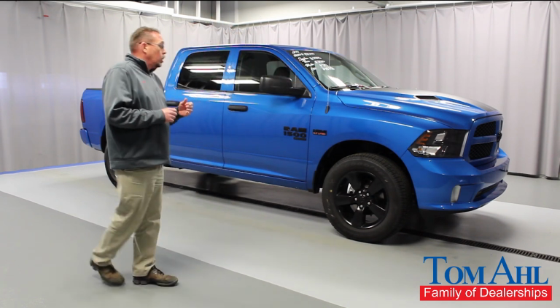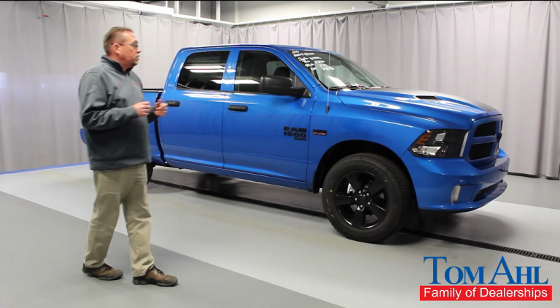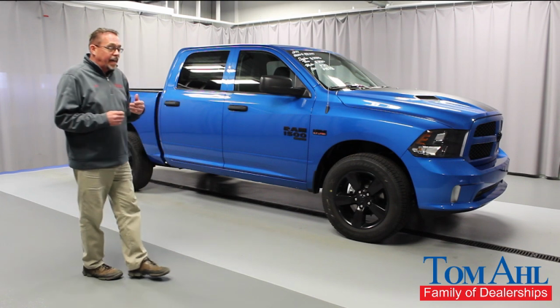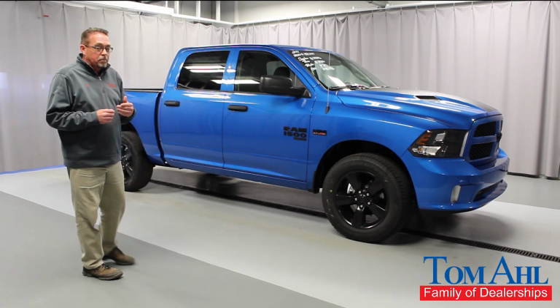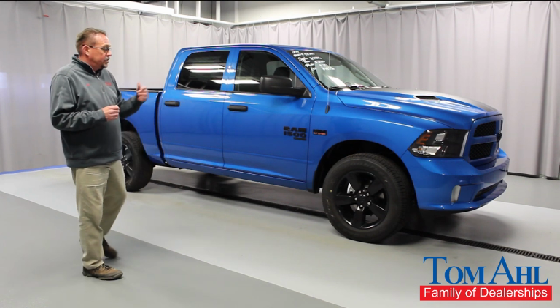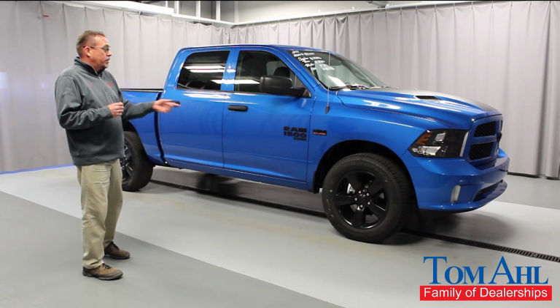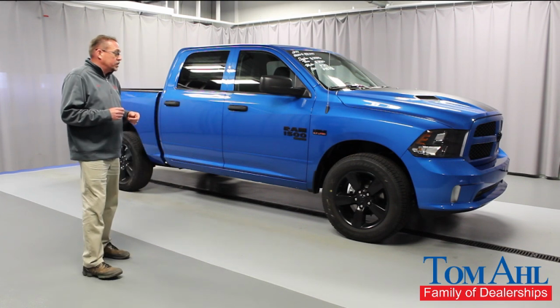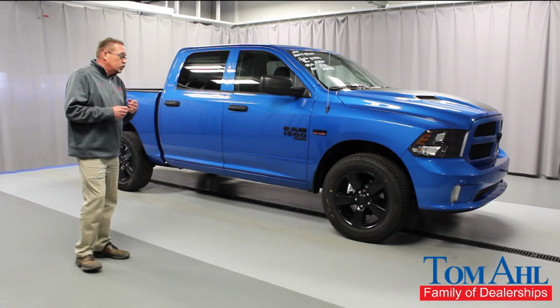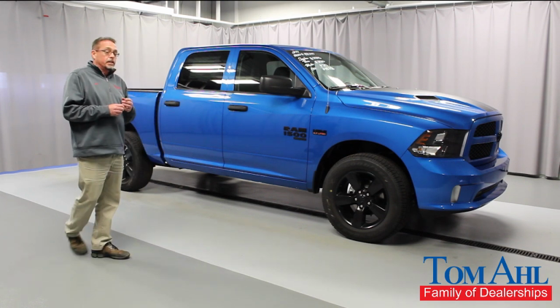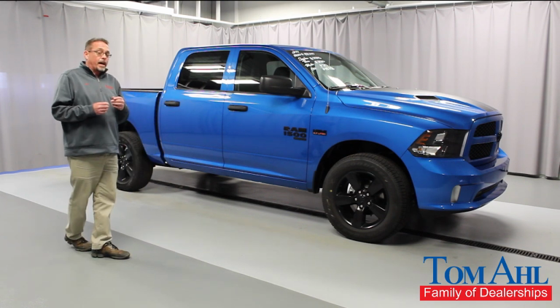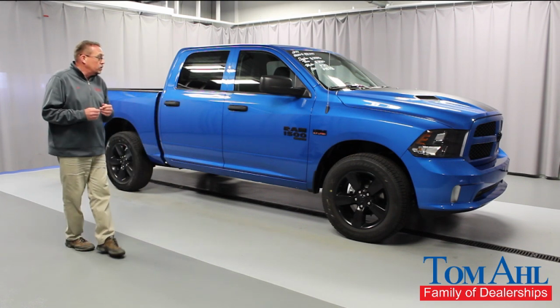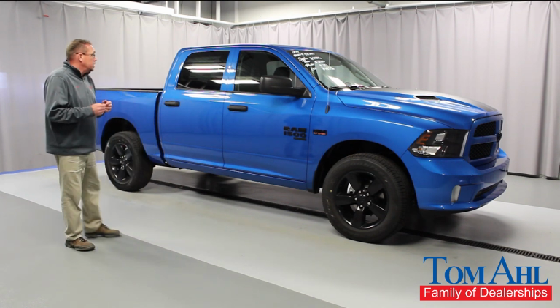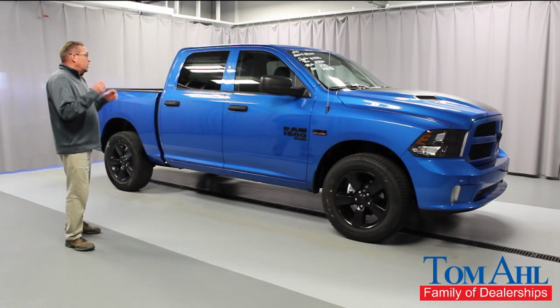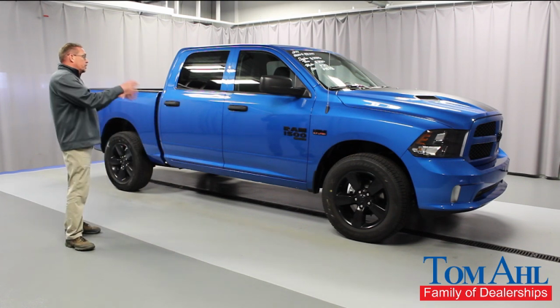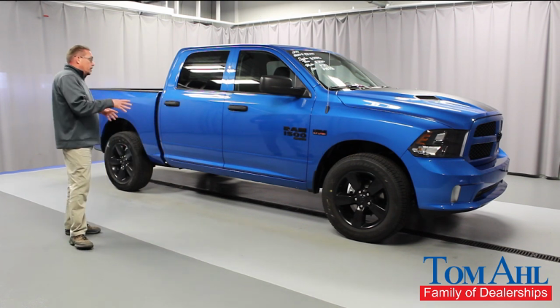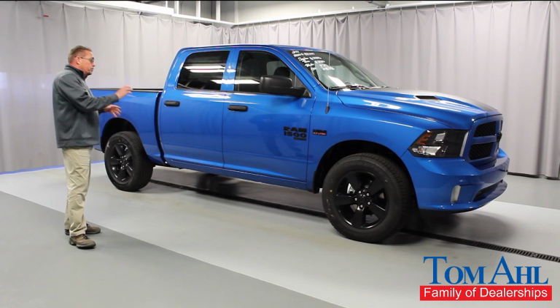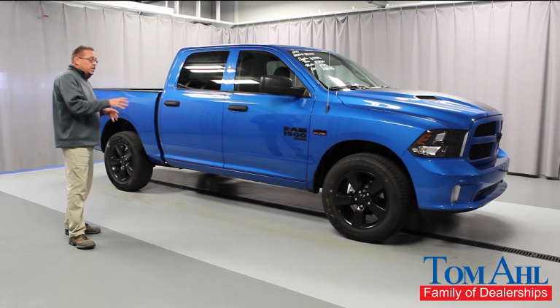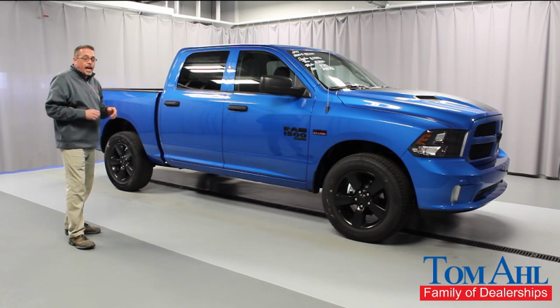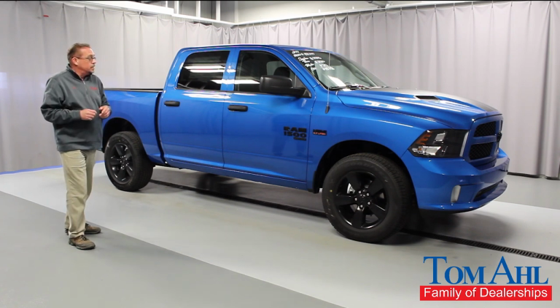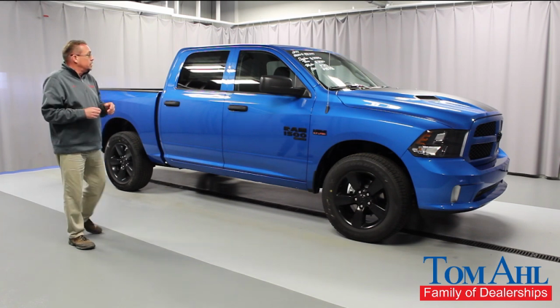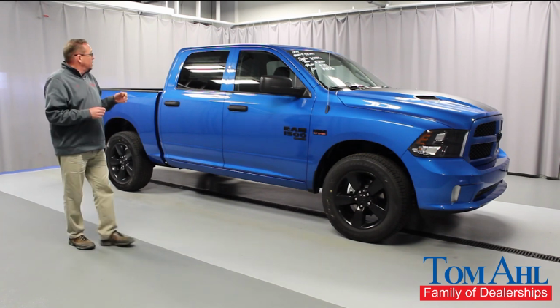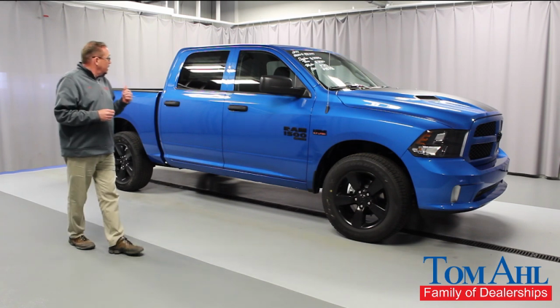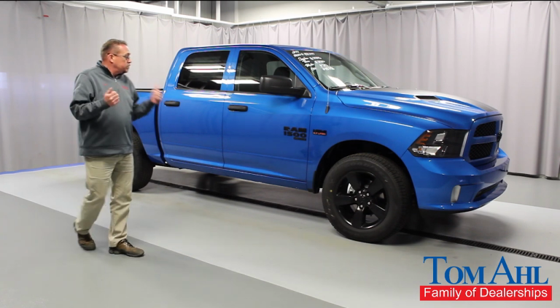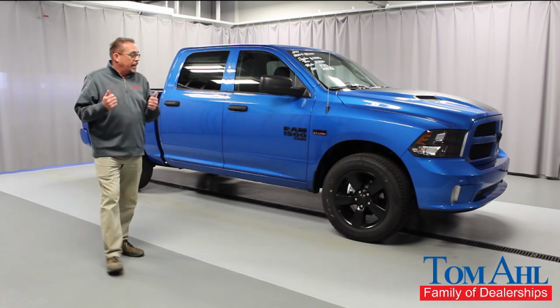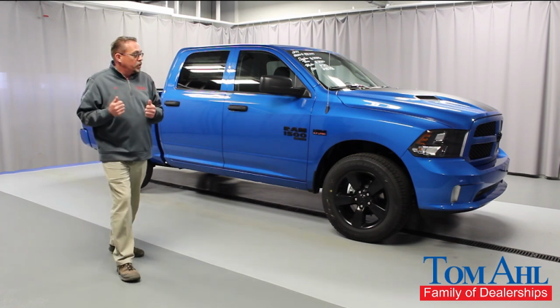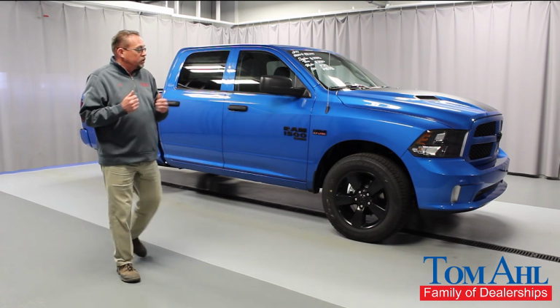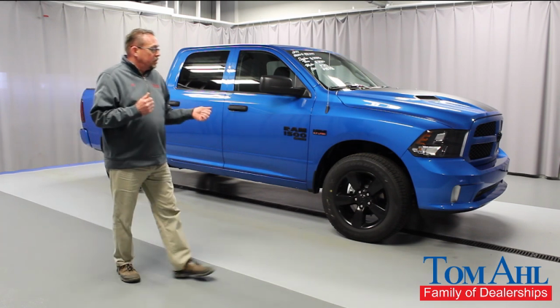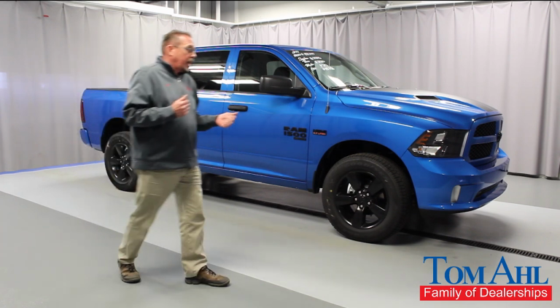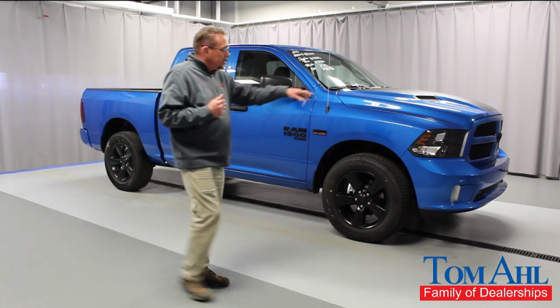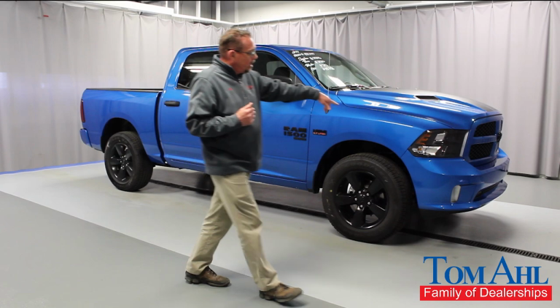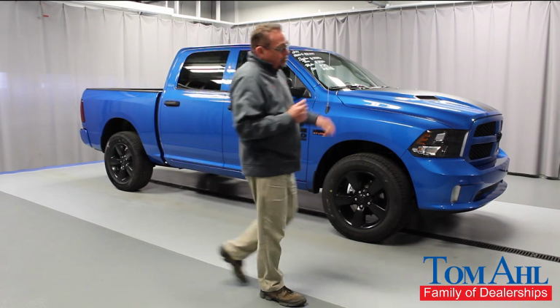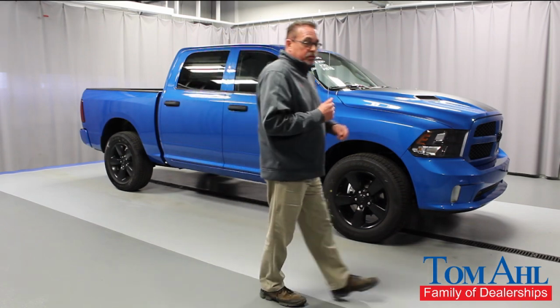Along with a black accent package, your semi-gloss 20-inch black wheels, all your badging is black. Everything's blacked out, looks really cool, especially on this black — even your headlamp bezels.